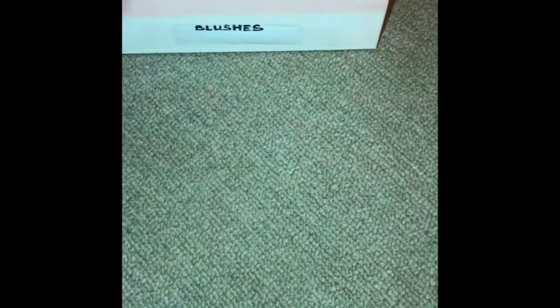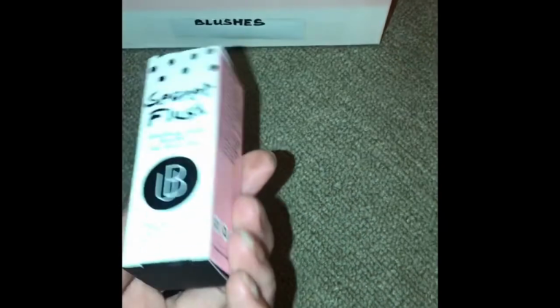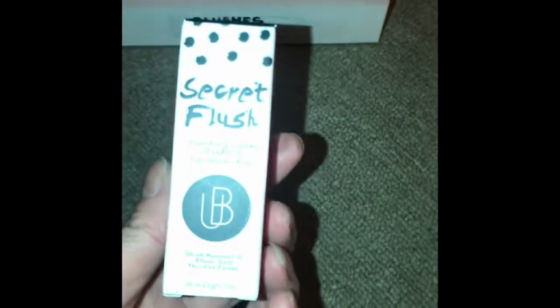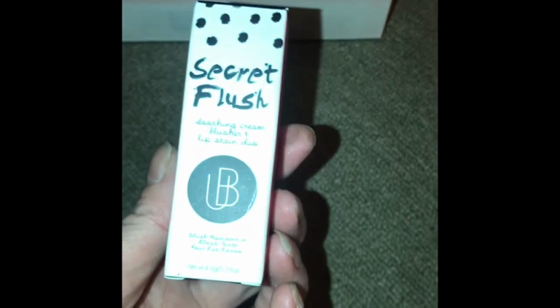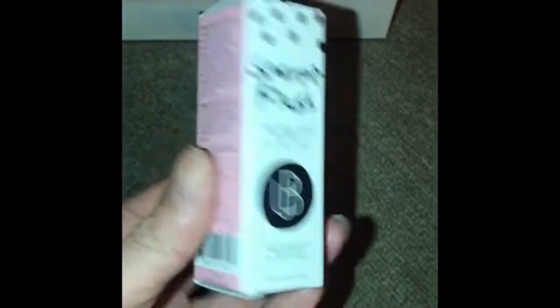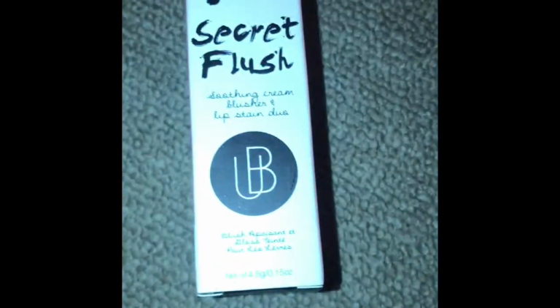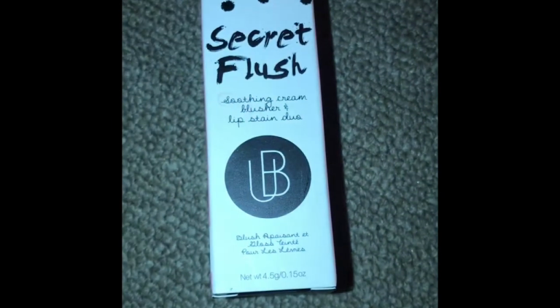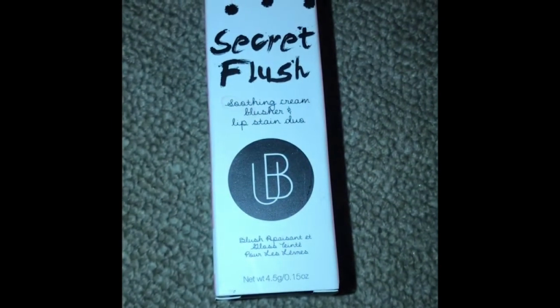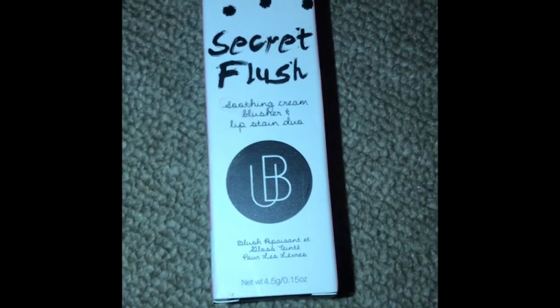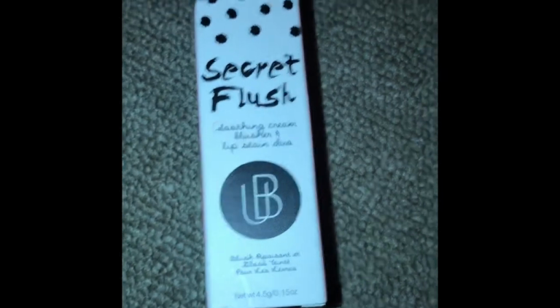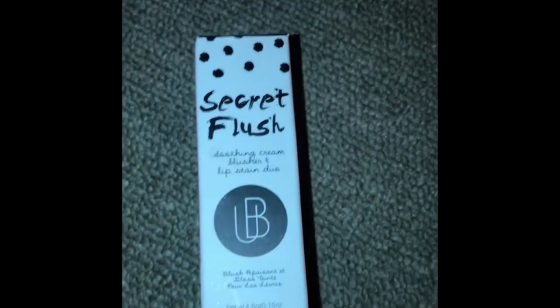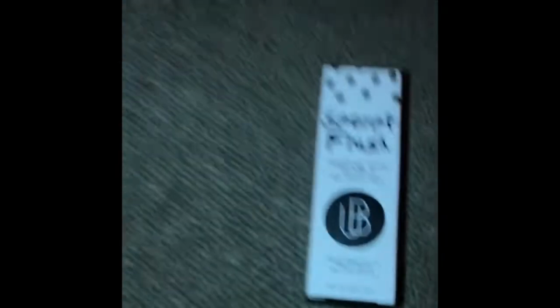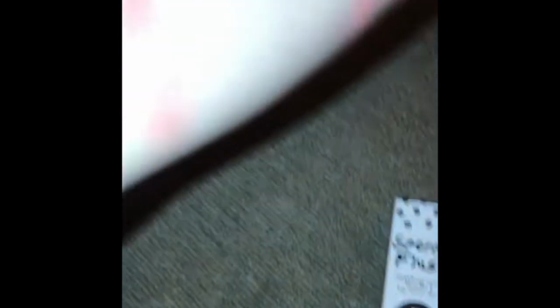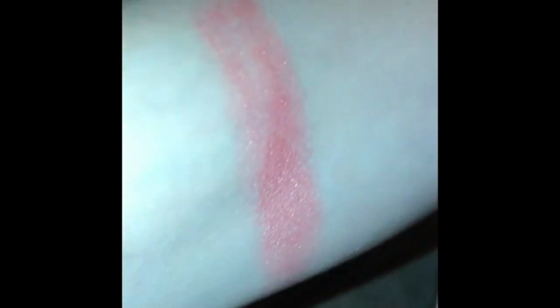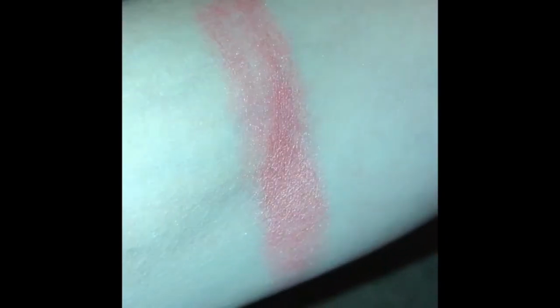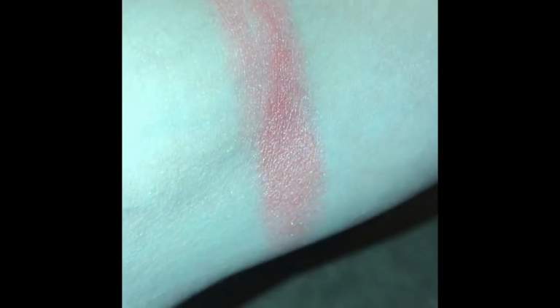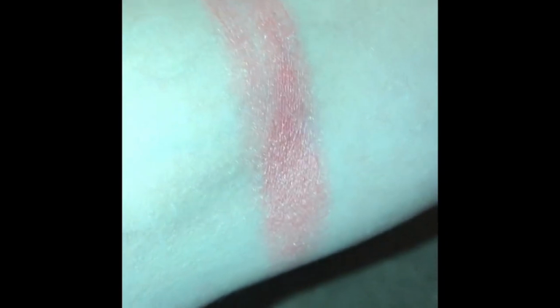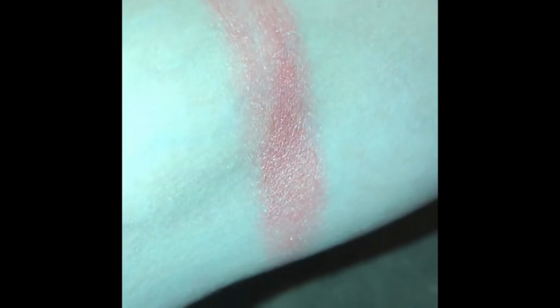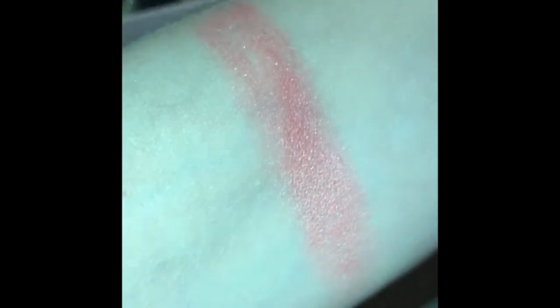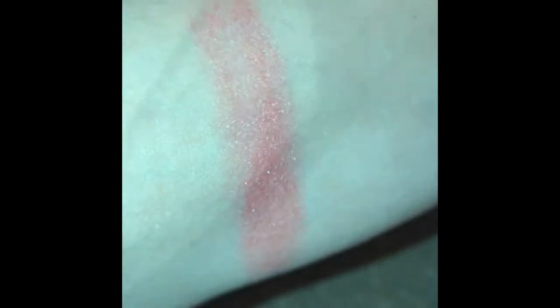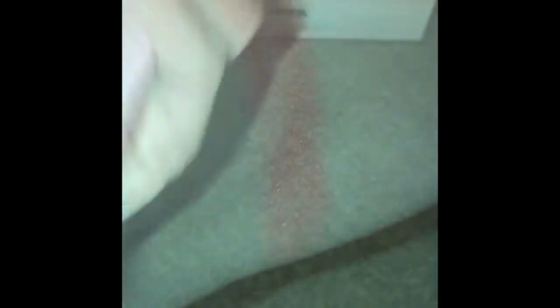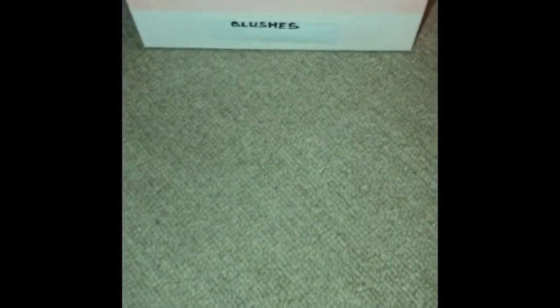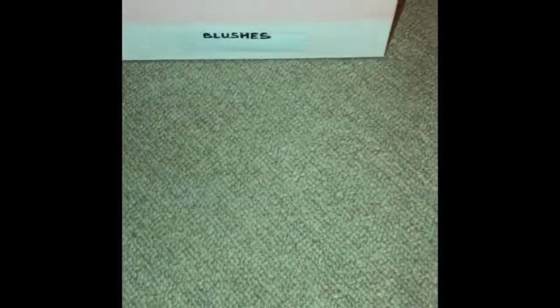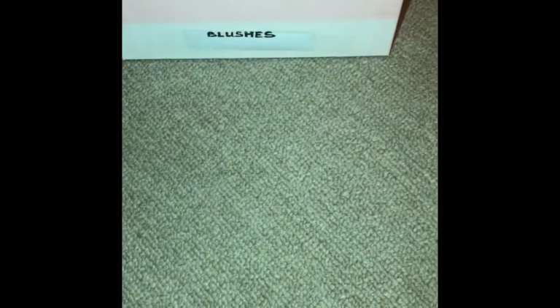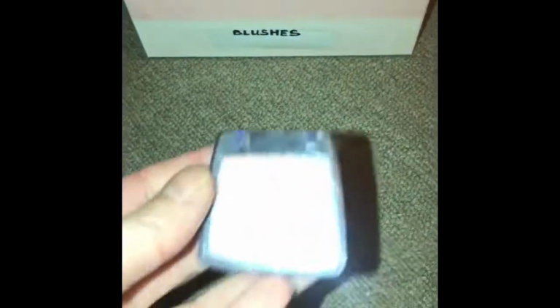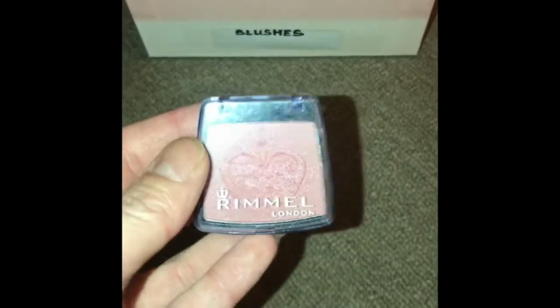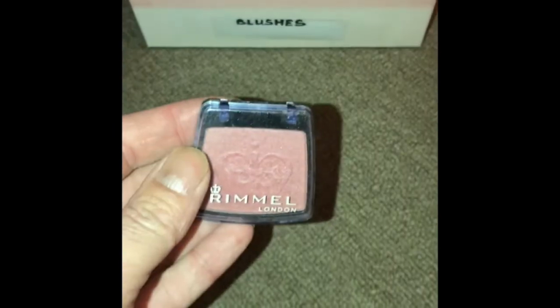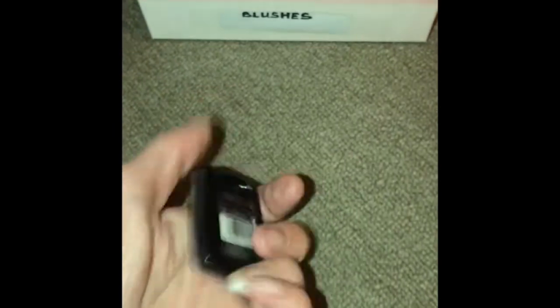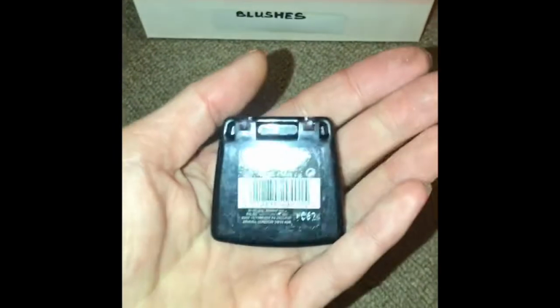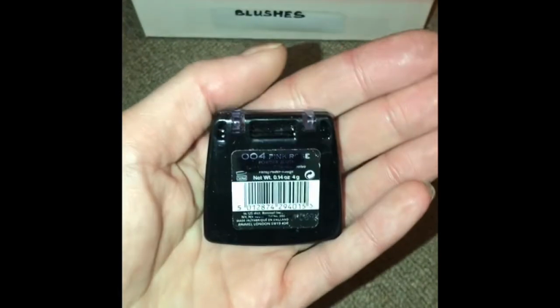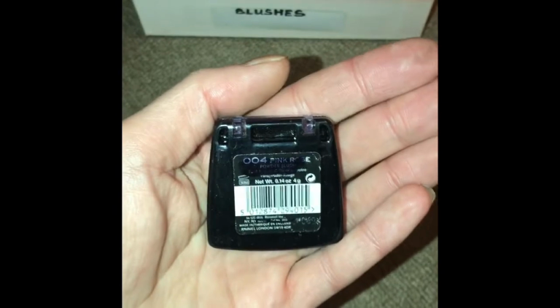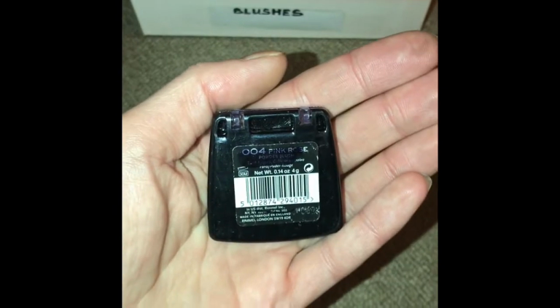This next one is called Secret Flush. It's a soothing cream blusher and lip stain jewel. This one in my collection is a really old one by Rimmel — I don't think it'll be available now.